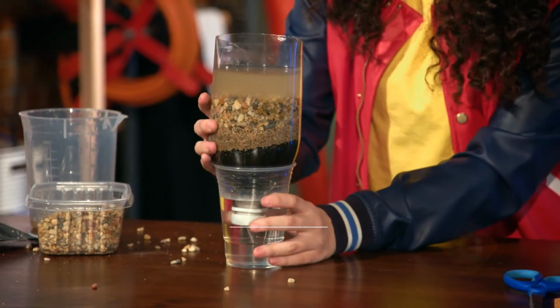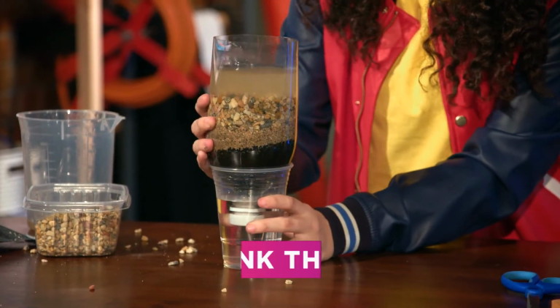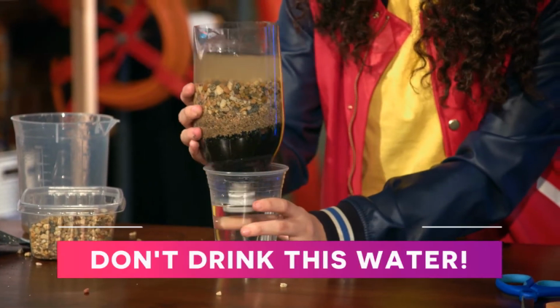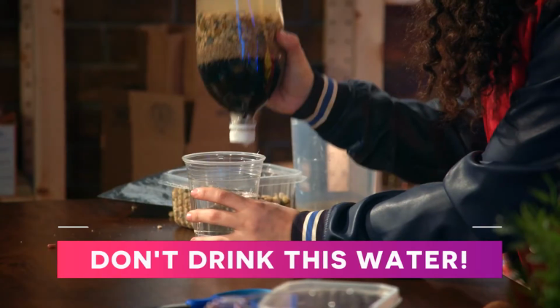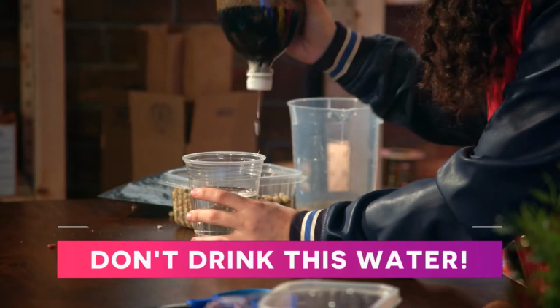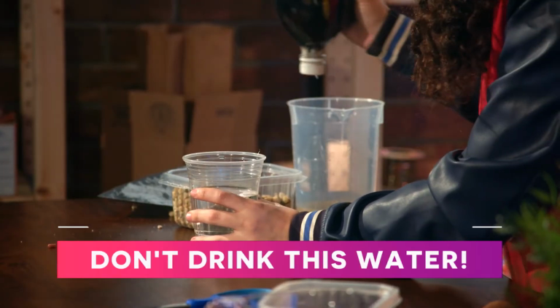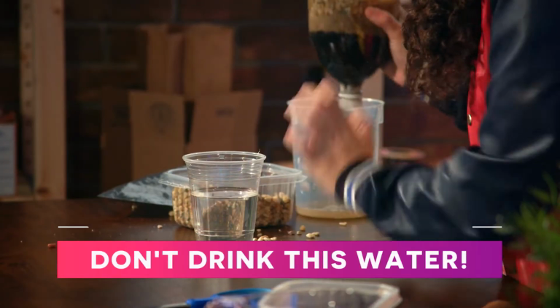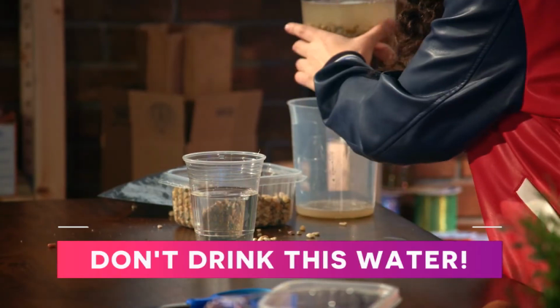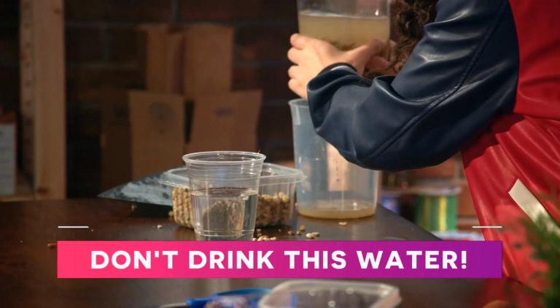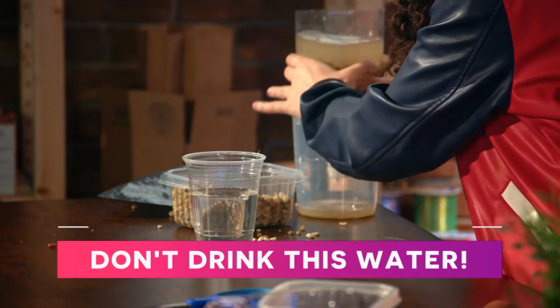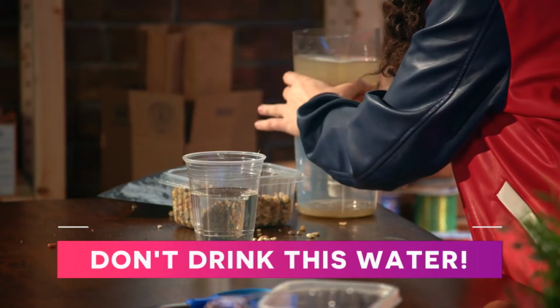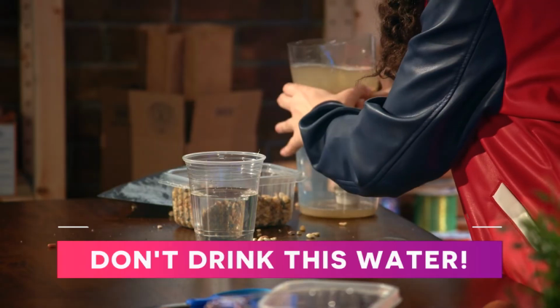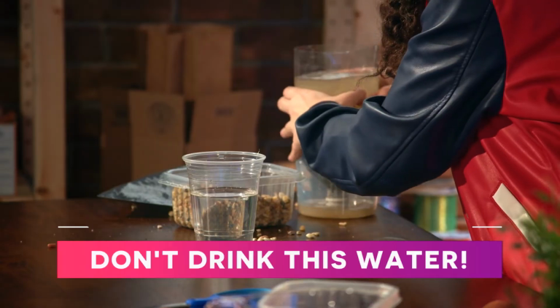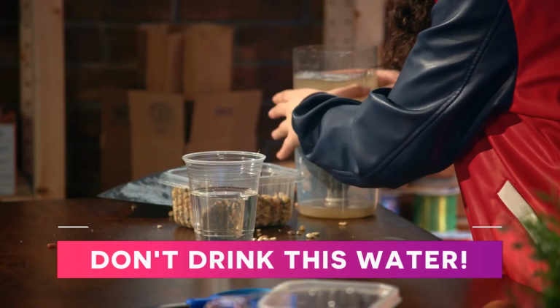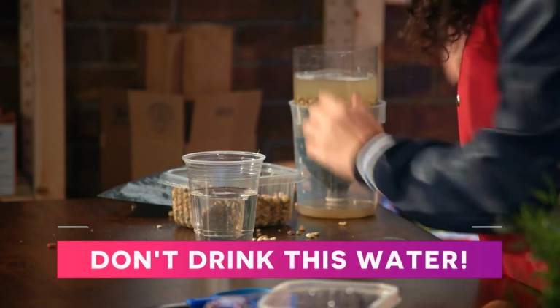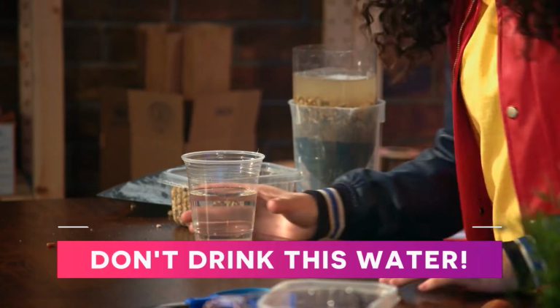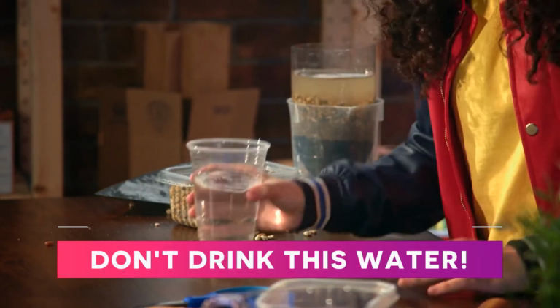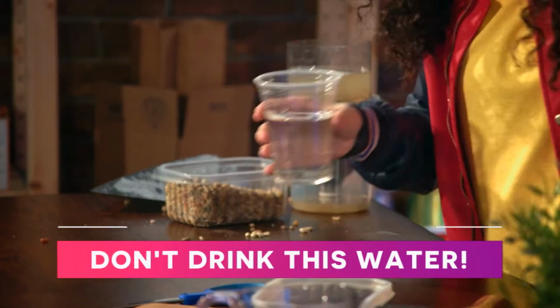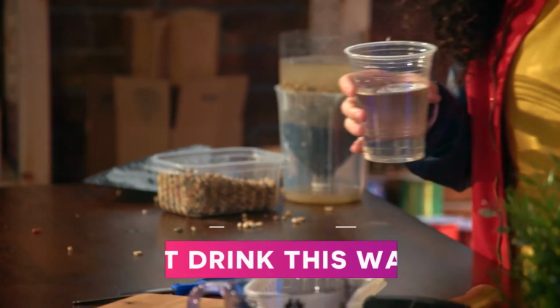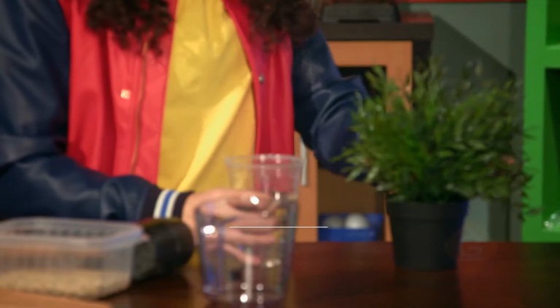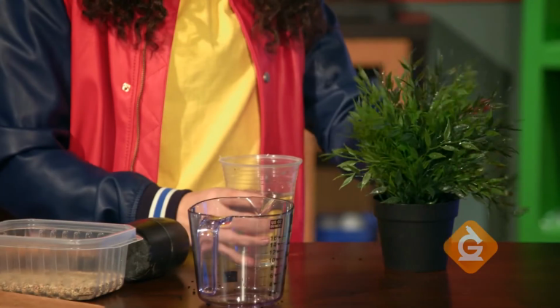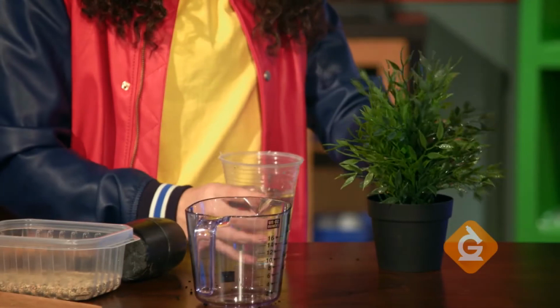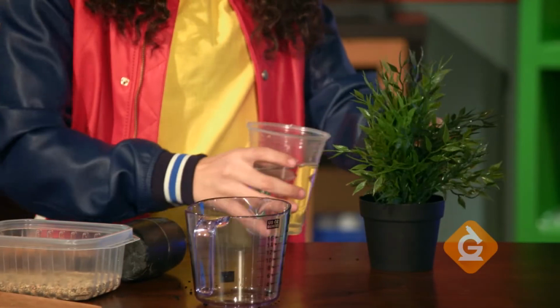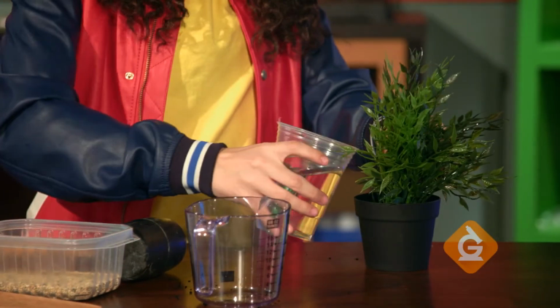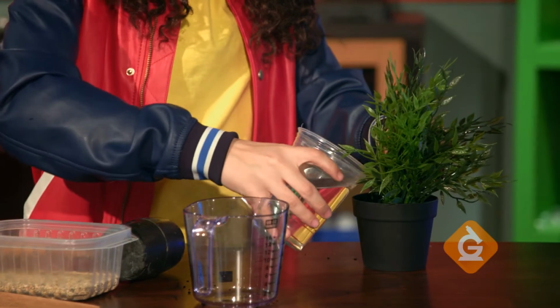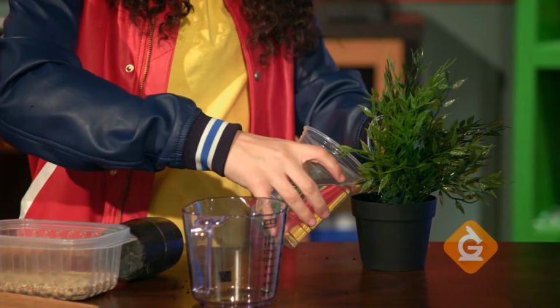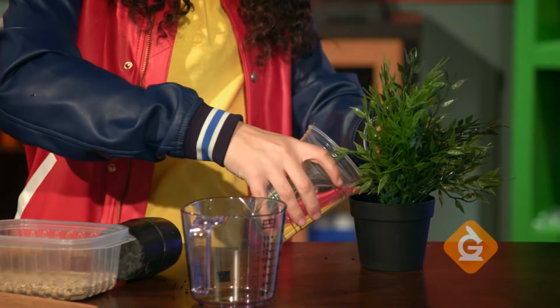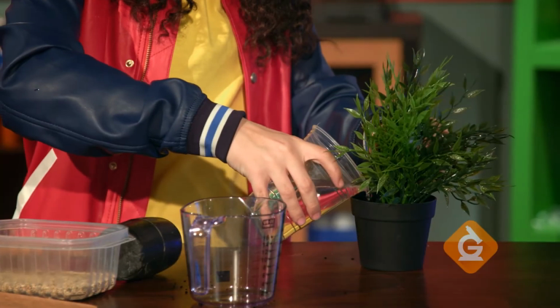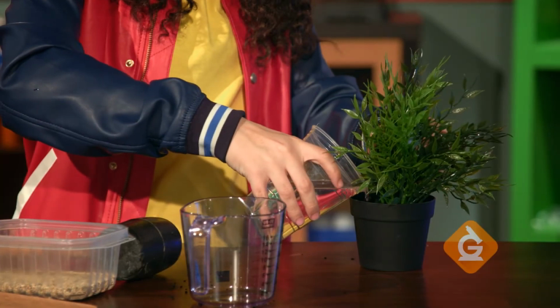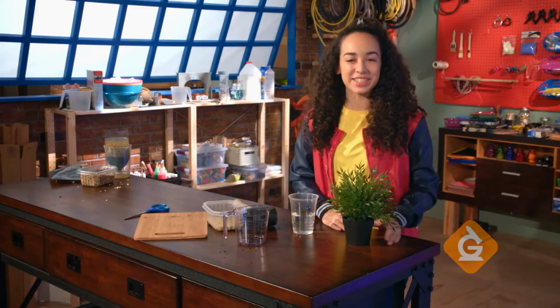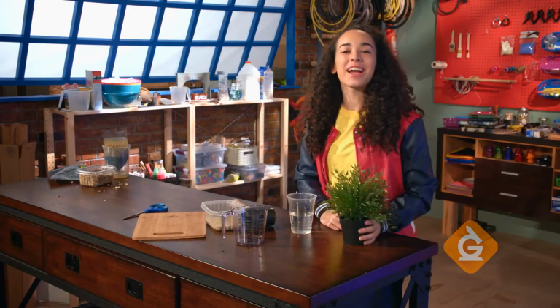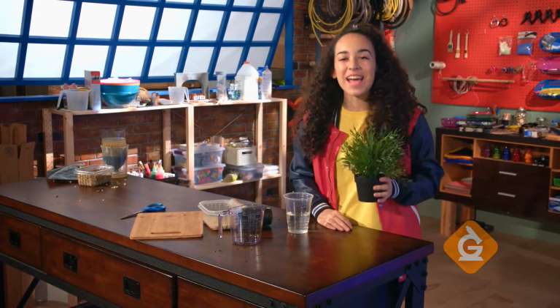To make the water clean enough for drinking you need a more sophisticated filter, so don't drink it. You can use this water to water your house plants — your plants will love it. Try it yourself!